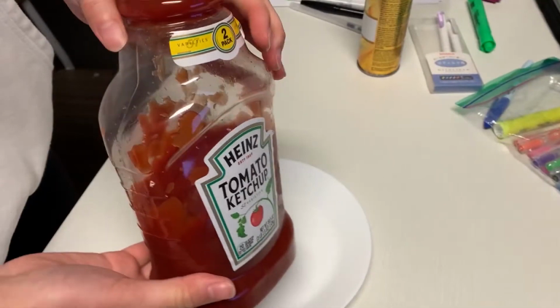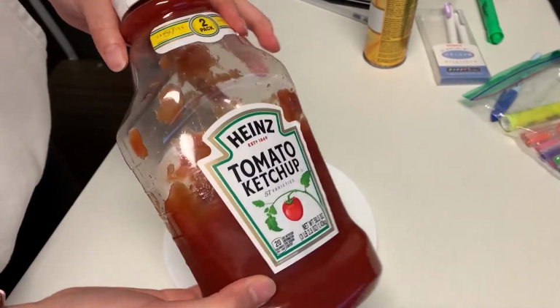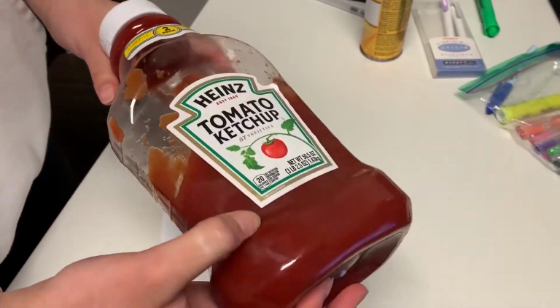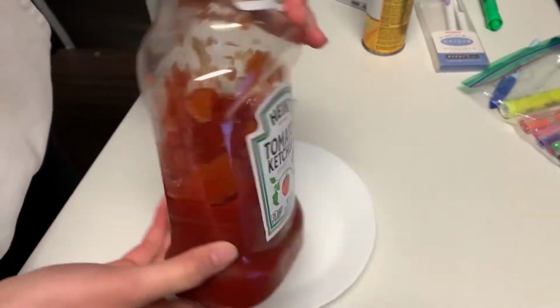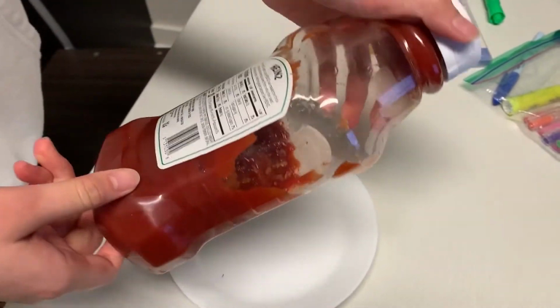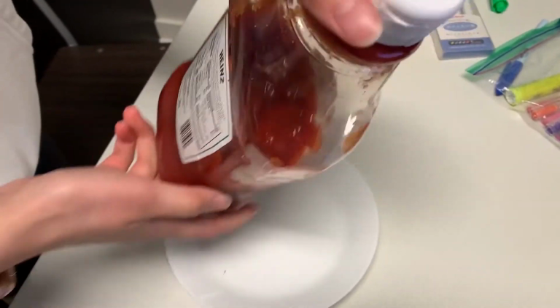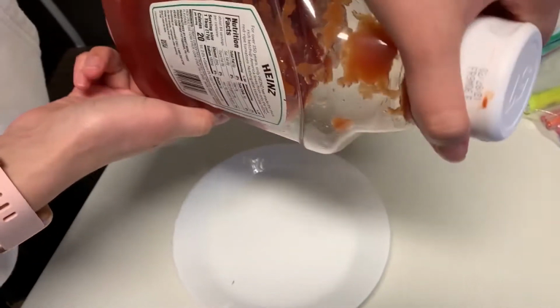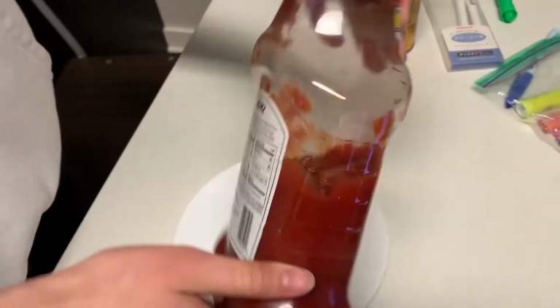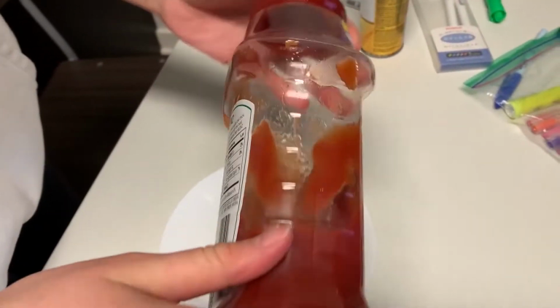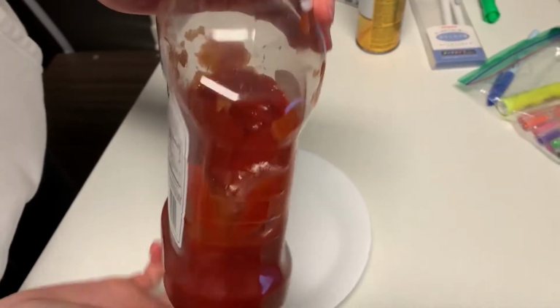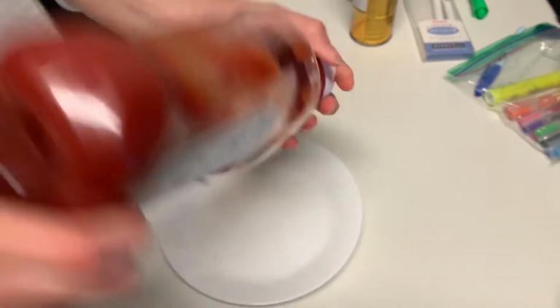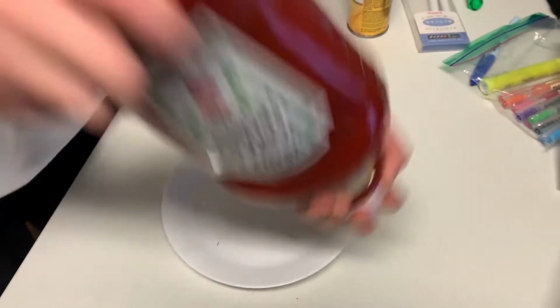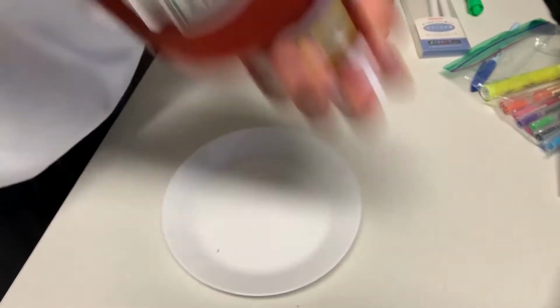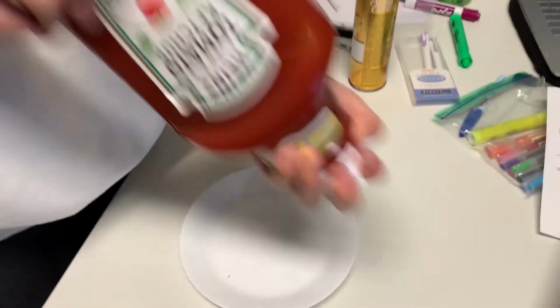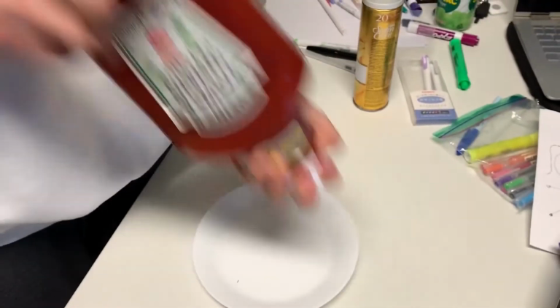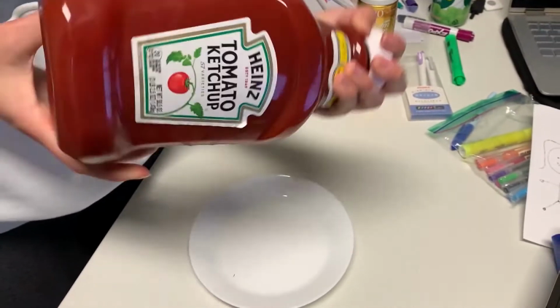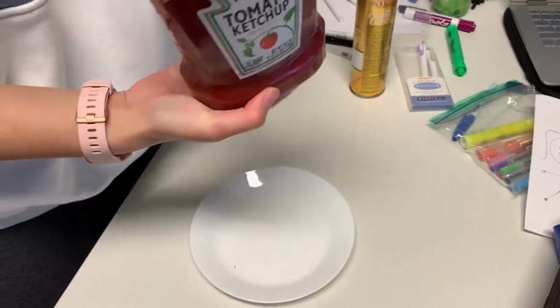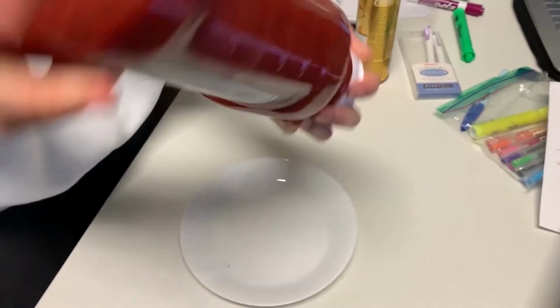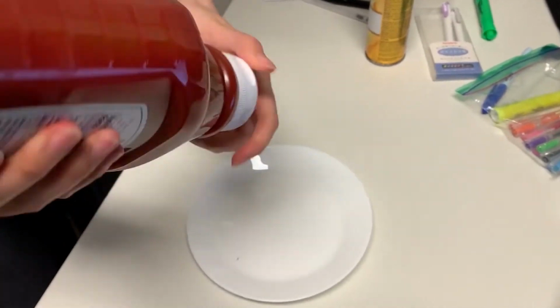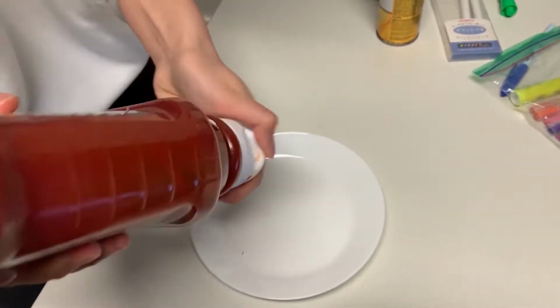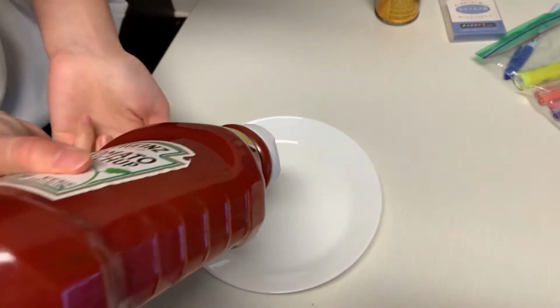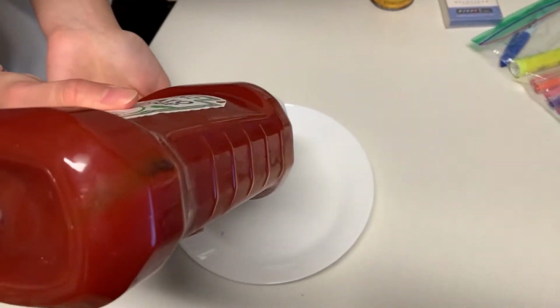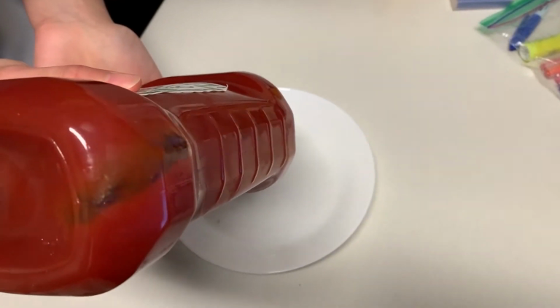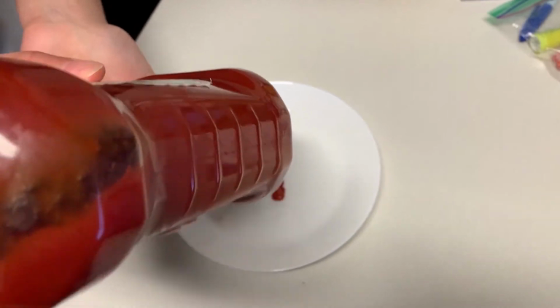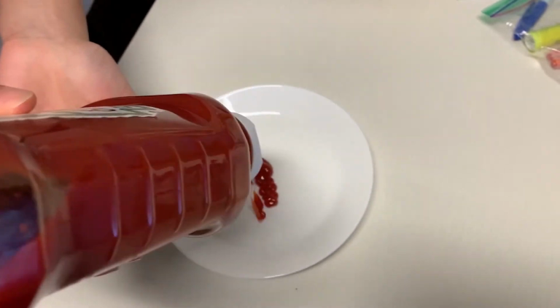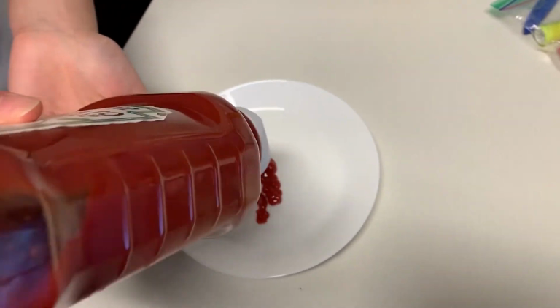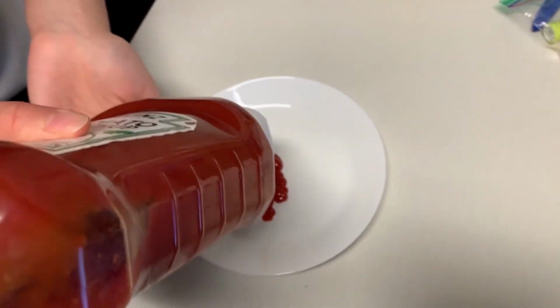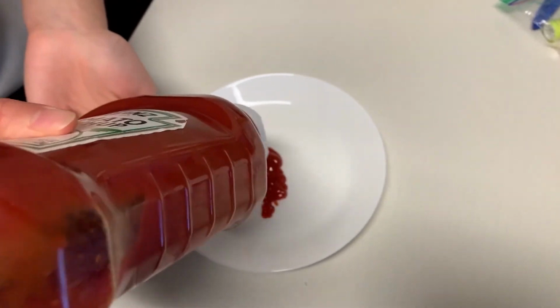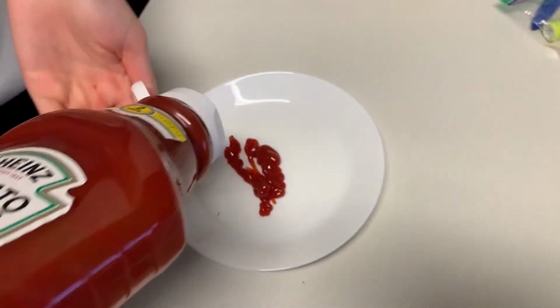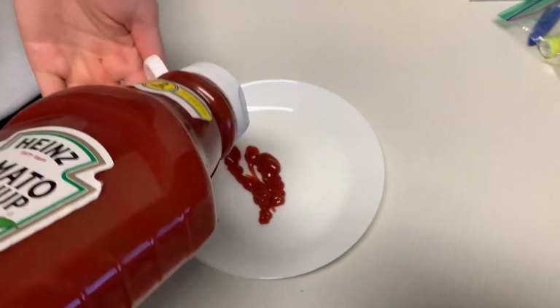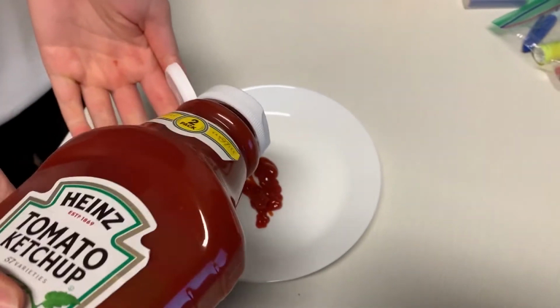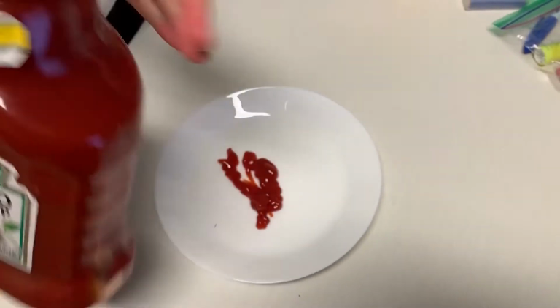In the second example, we'll be looking at ketchup. Before shaking the bottle, the fluid acts like a solid and doesn't really budge from the bottom of the bottle. However, after shaking, the fluid is now less viscous and easier to squeeze out.